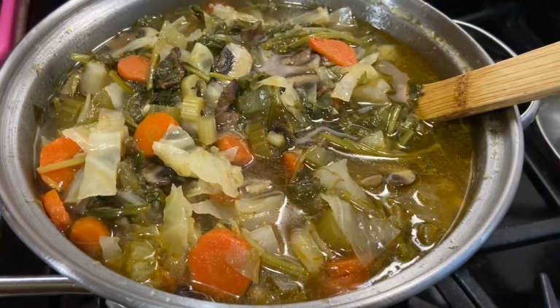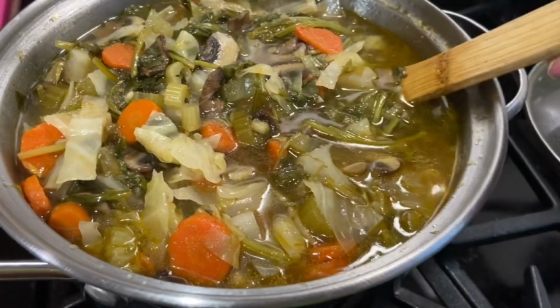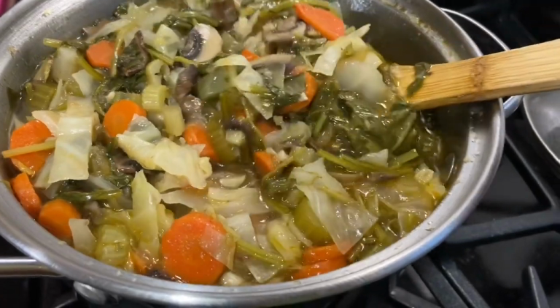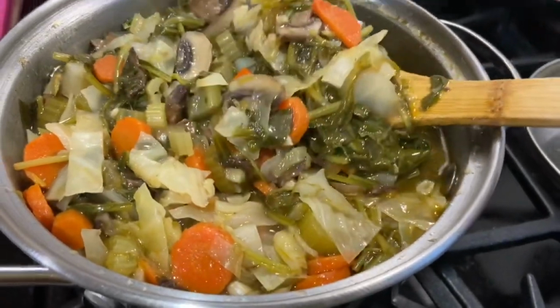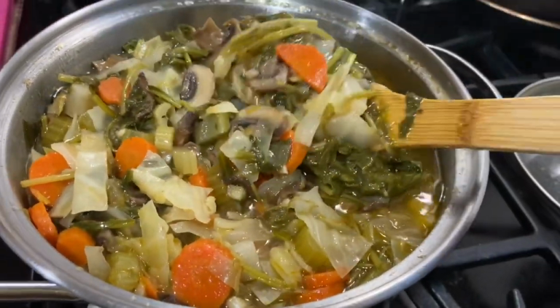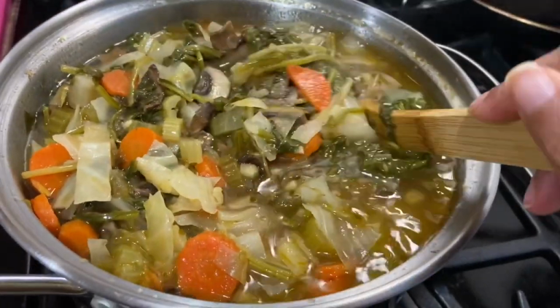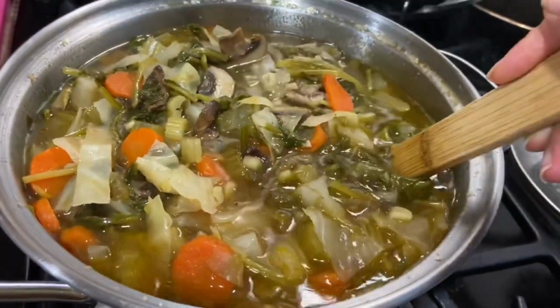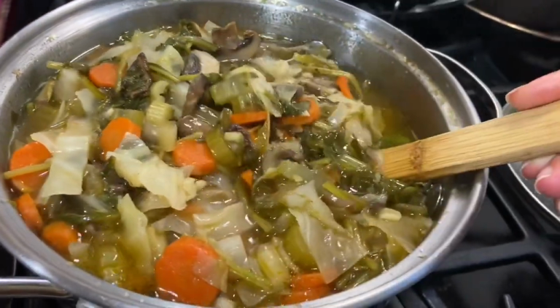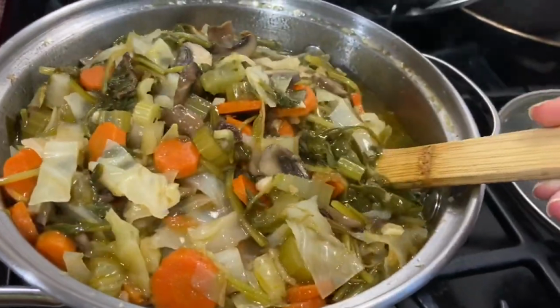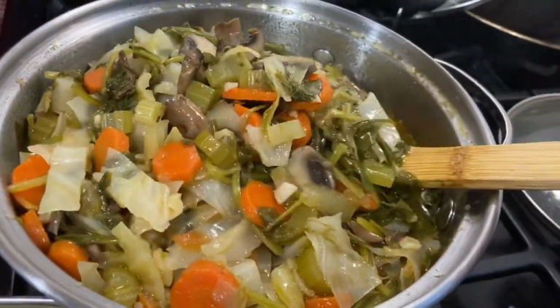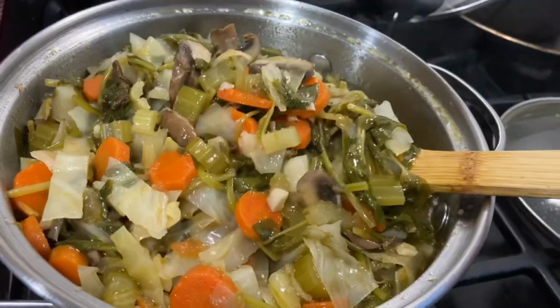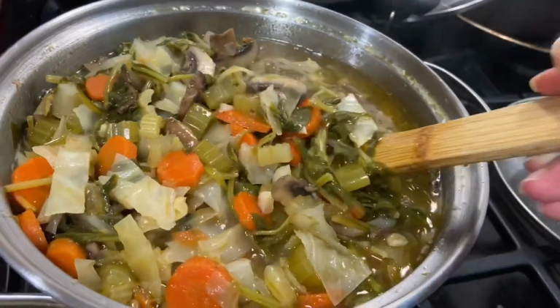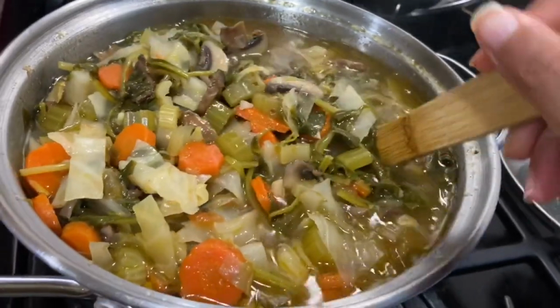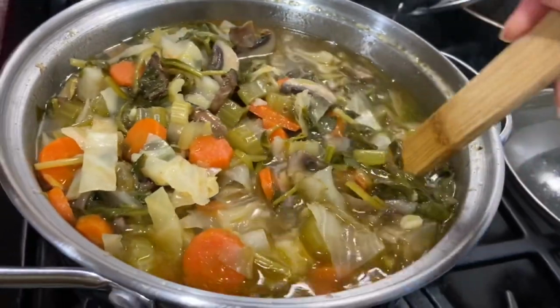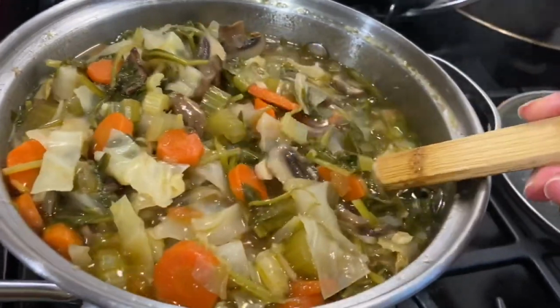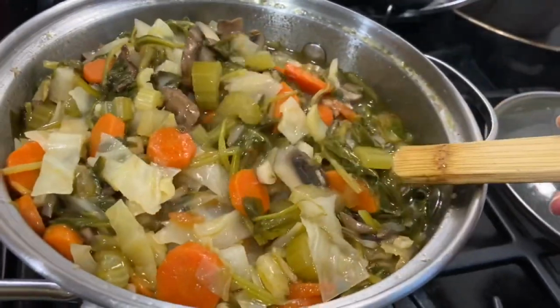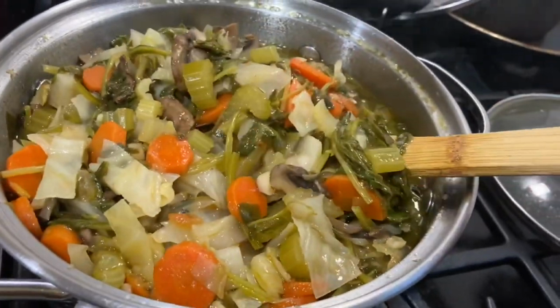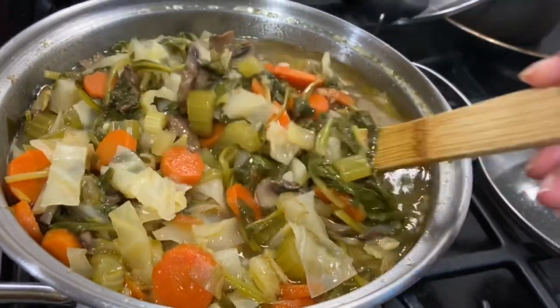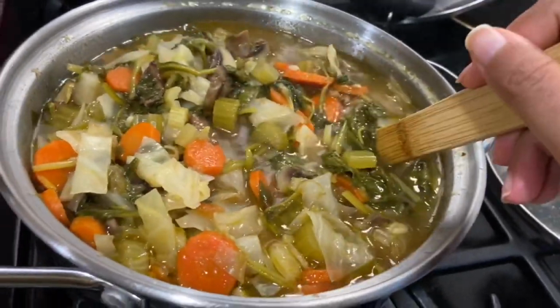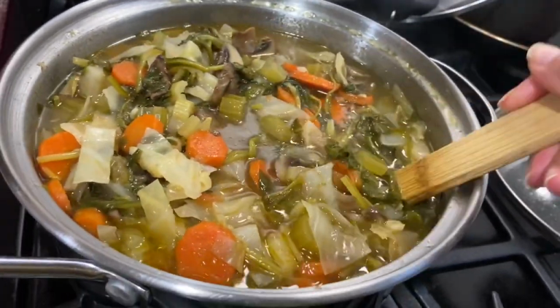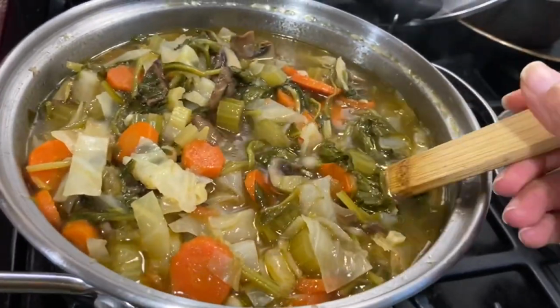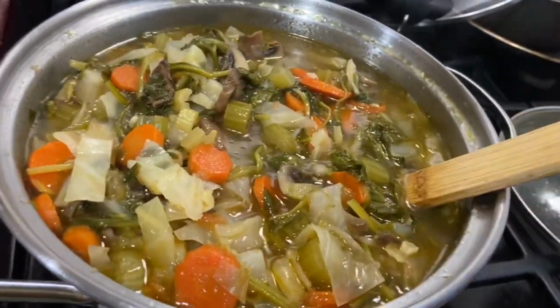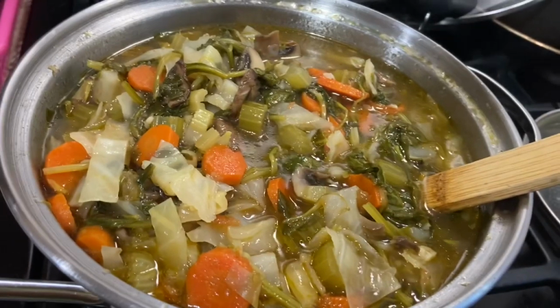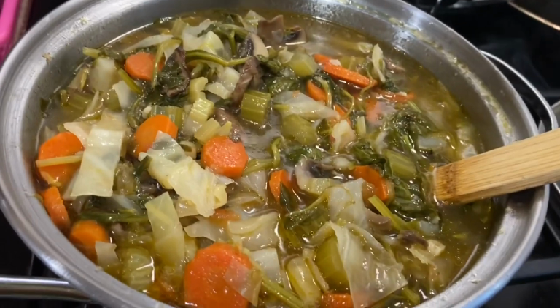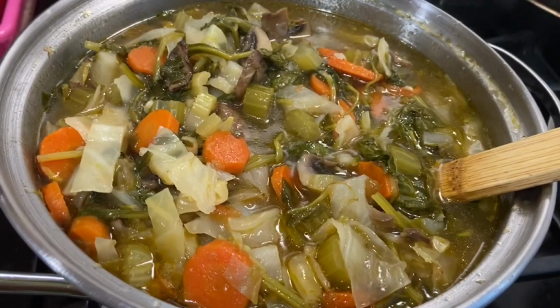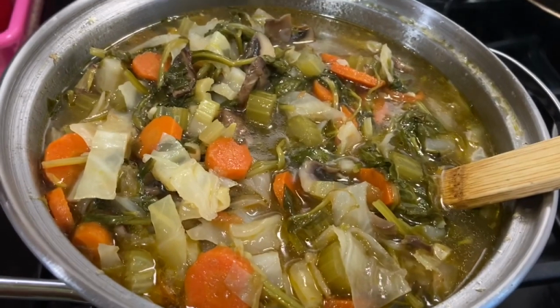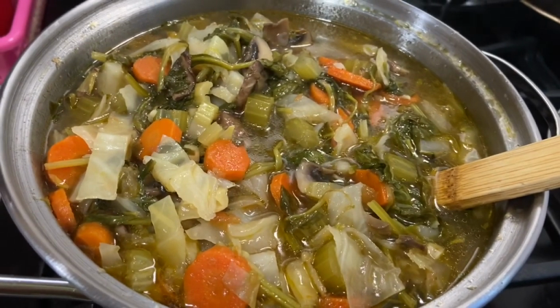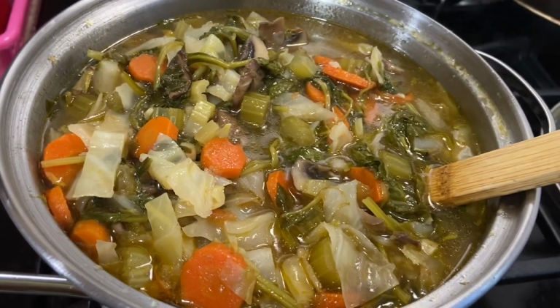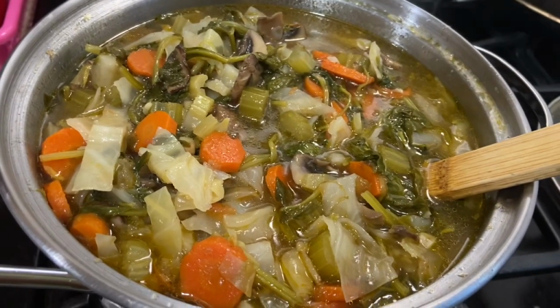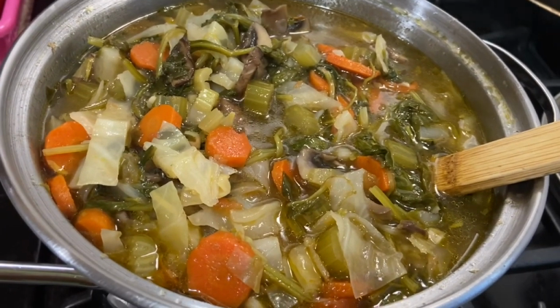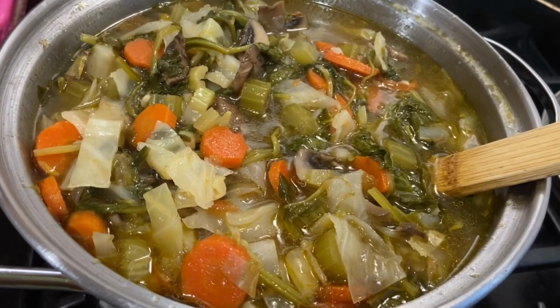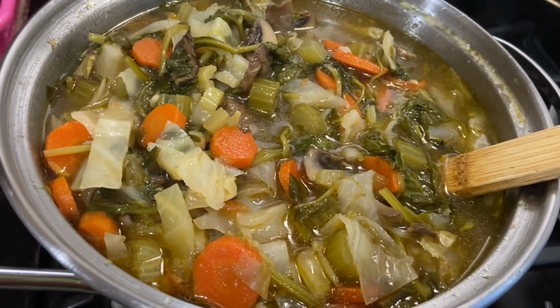So now we are going to make the cabbage vegetable soup. I will show you the whole process. If you guys like it, please try it at home. And believe me, if you have problems with the bathroom and other stuff, you are going to run after this.